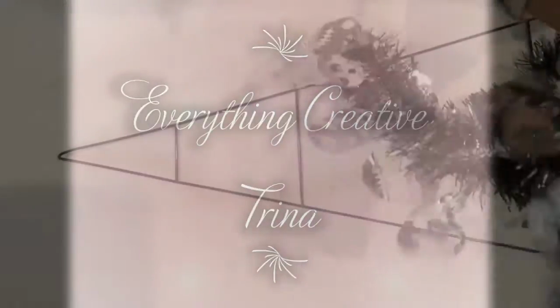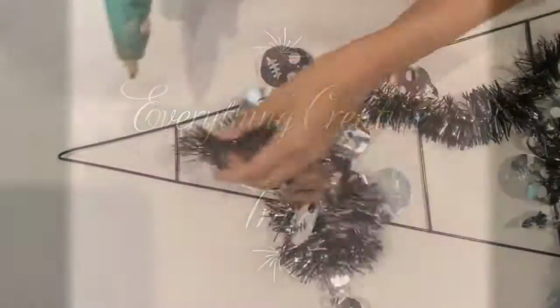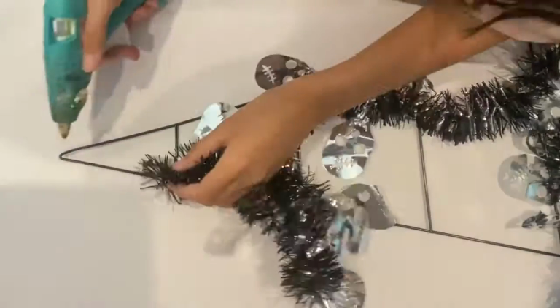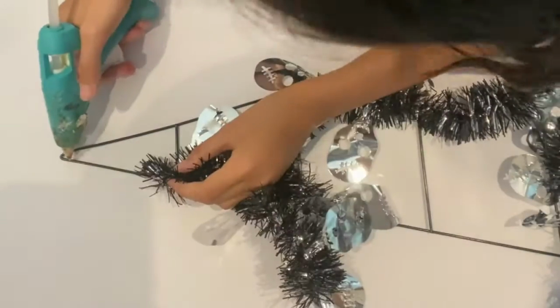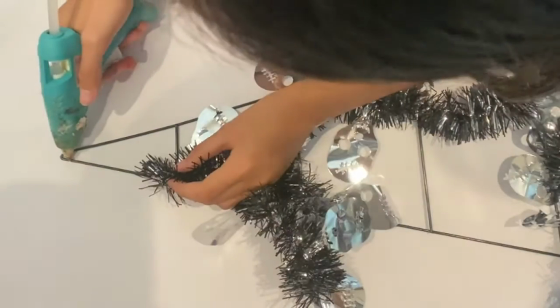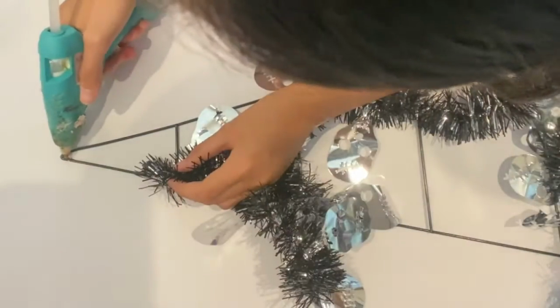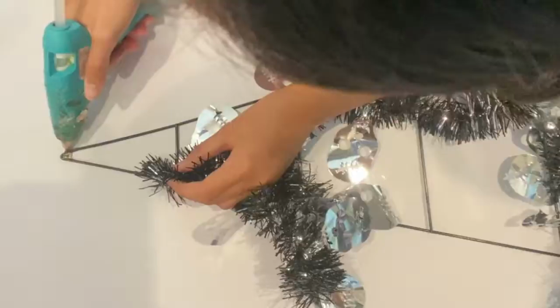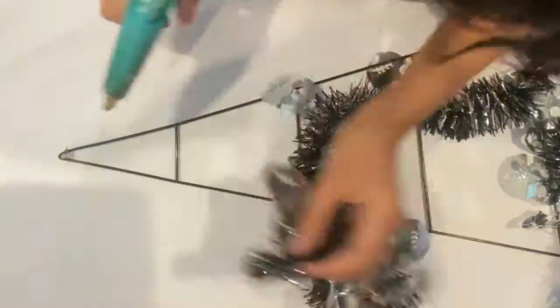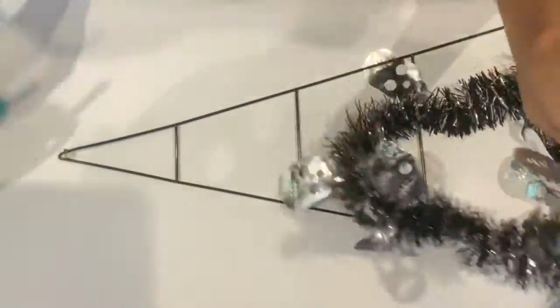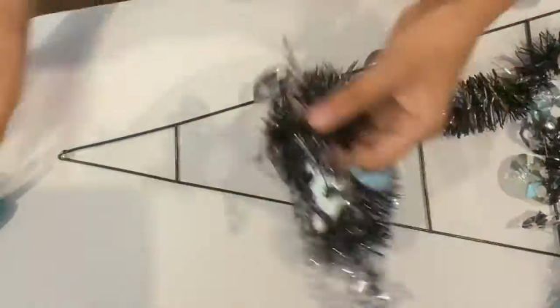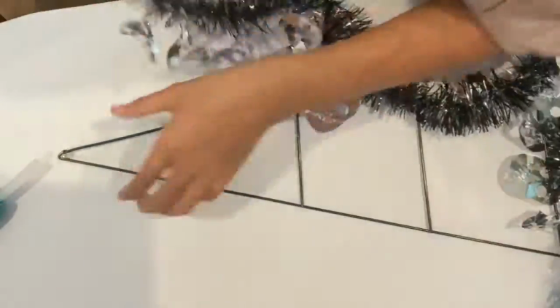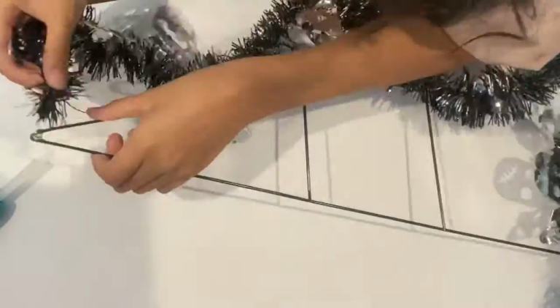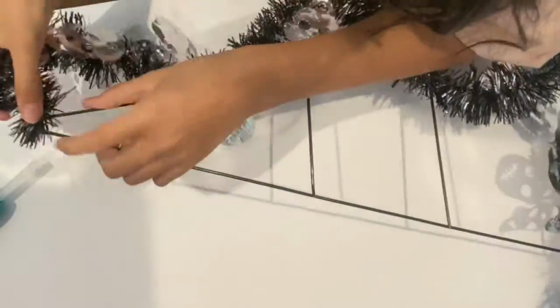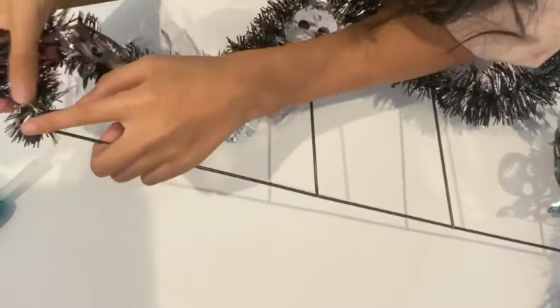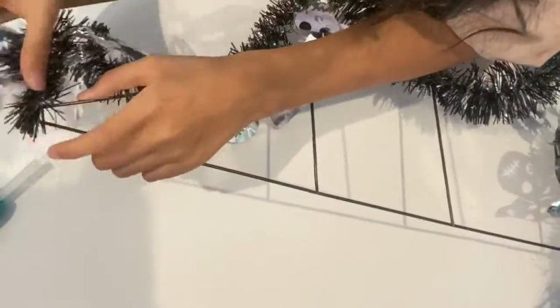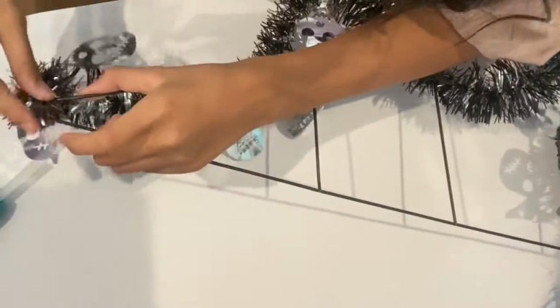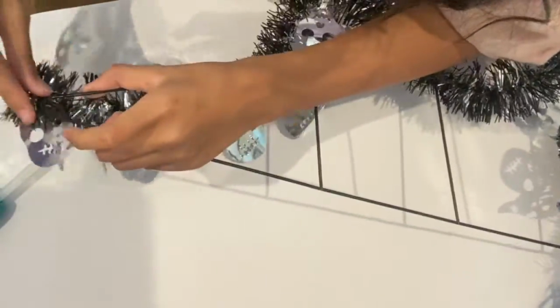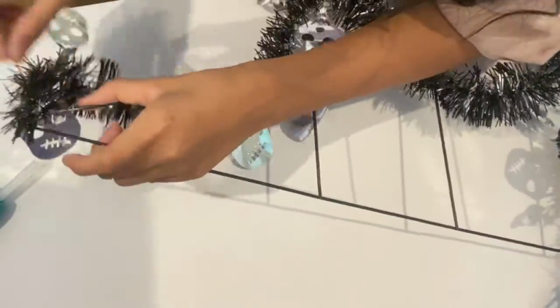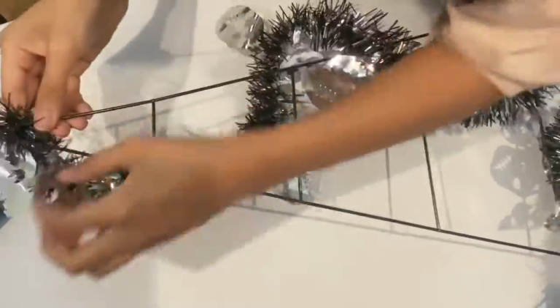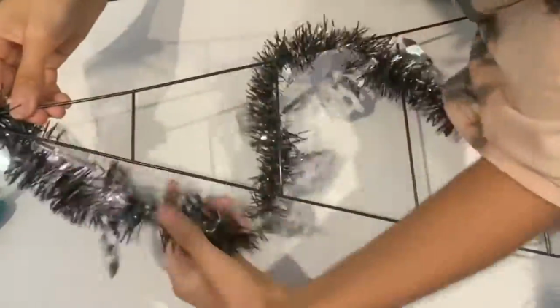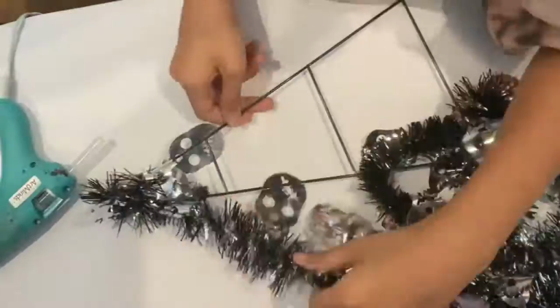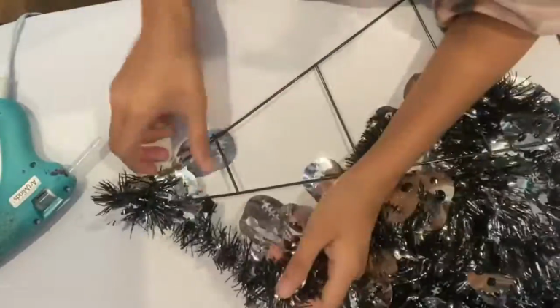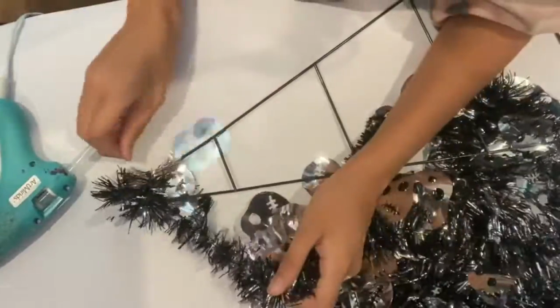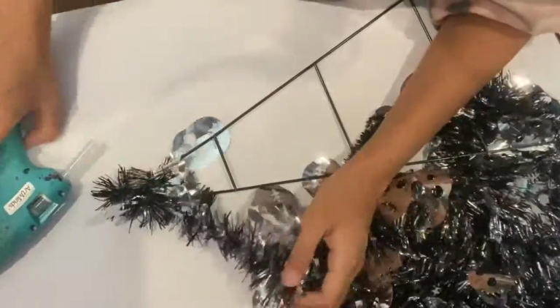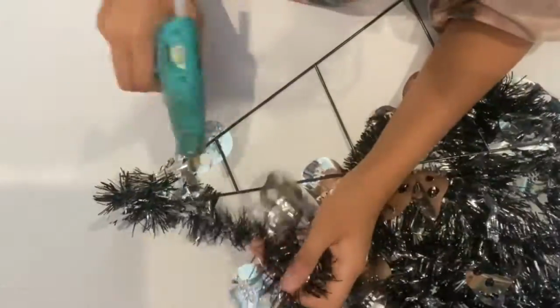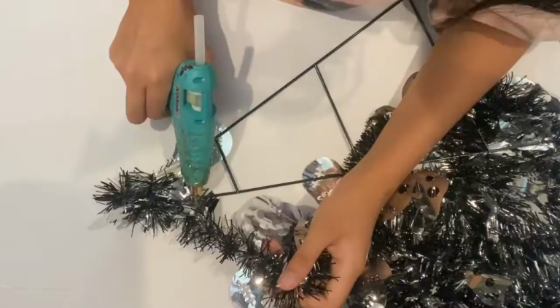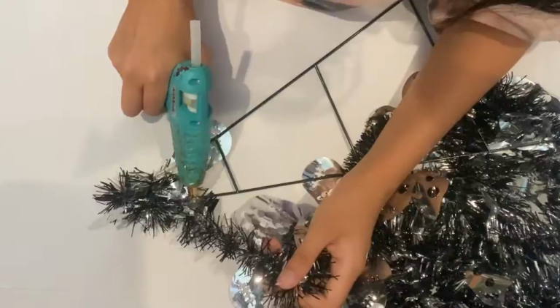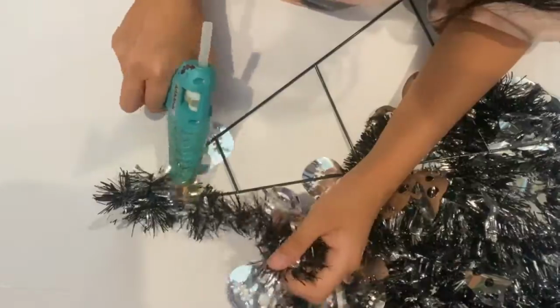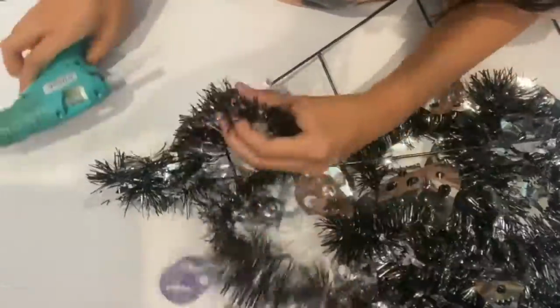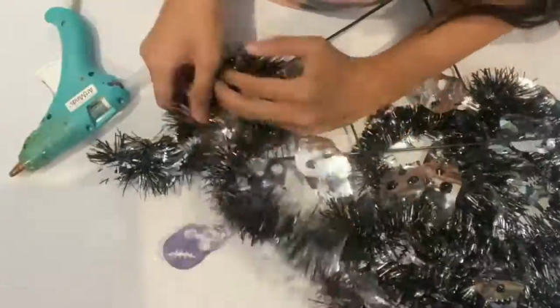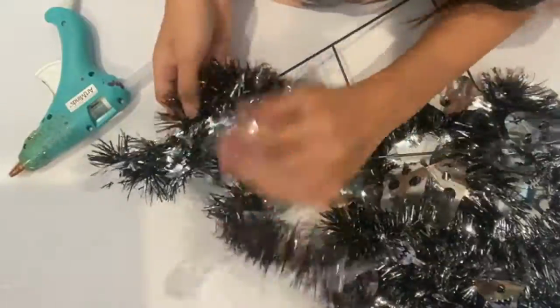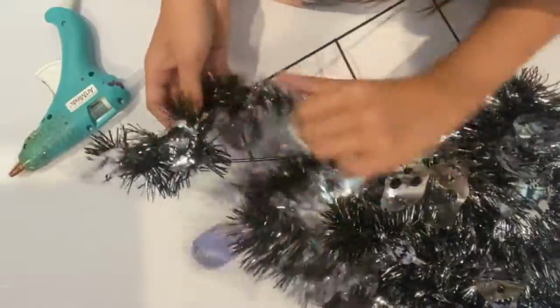In this video I will be showing you two very simple crafts for Halloween. Most of these materials can be found at the dollar store.